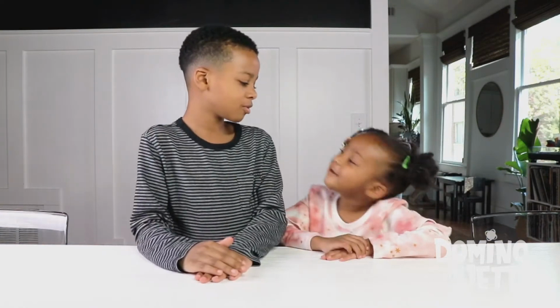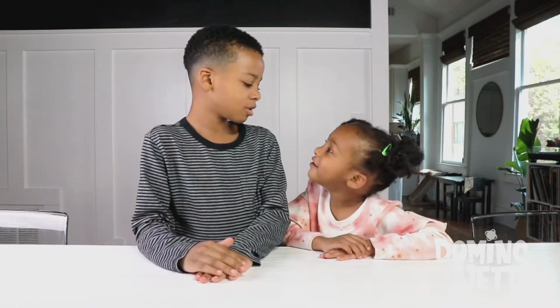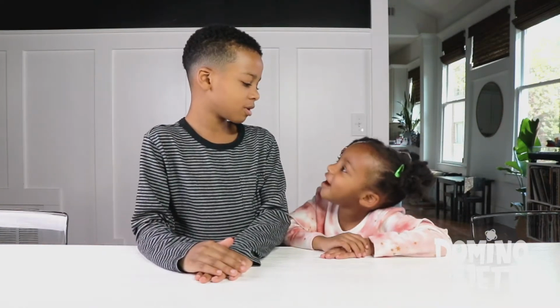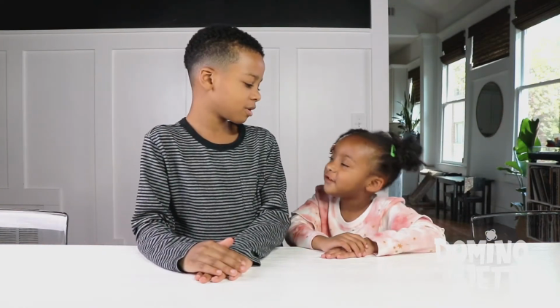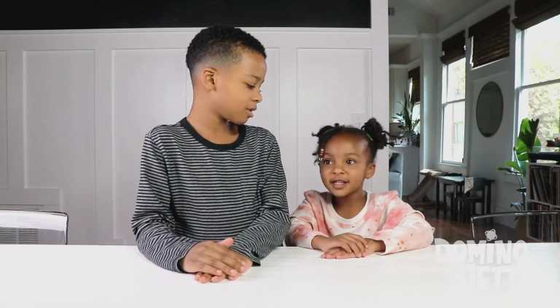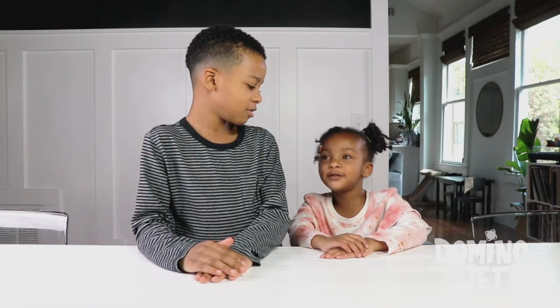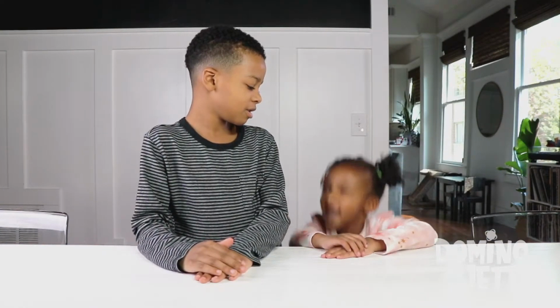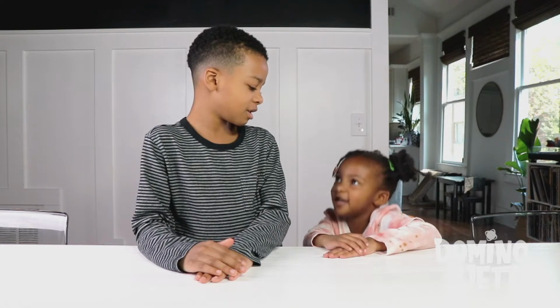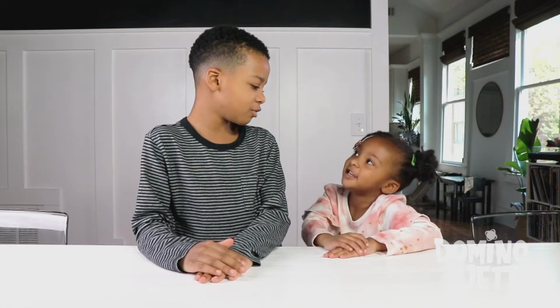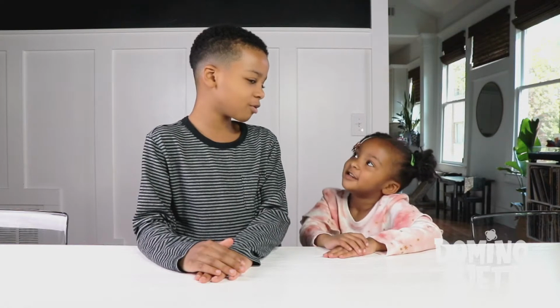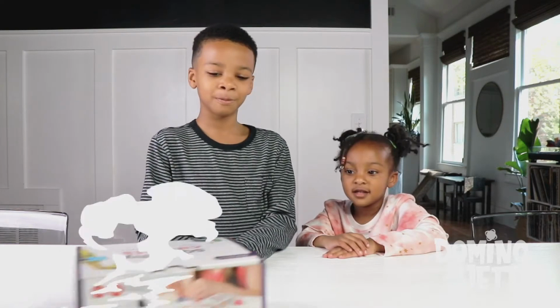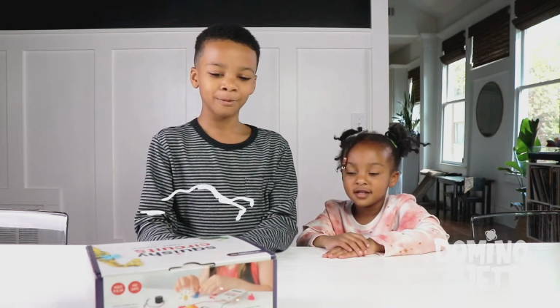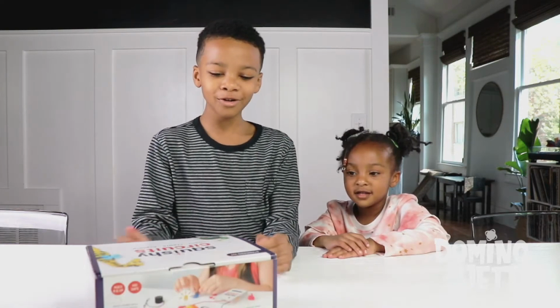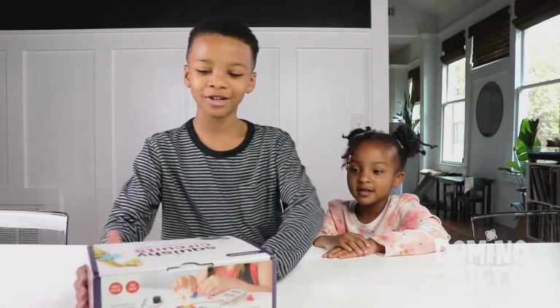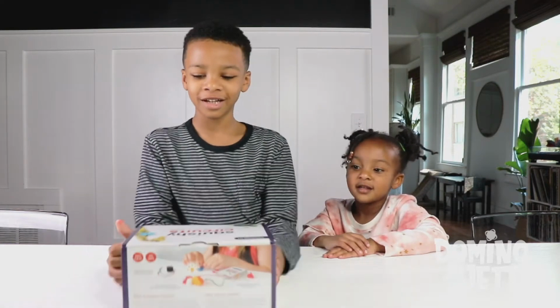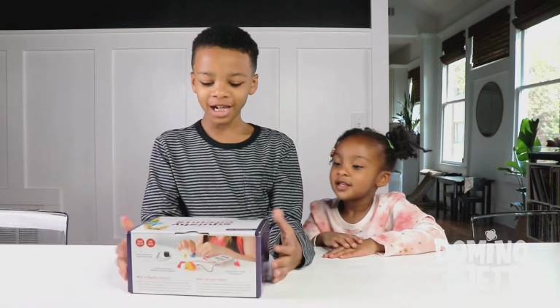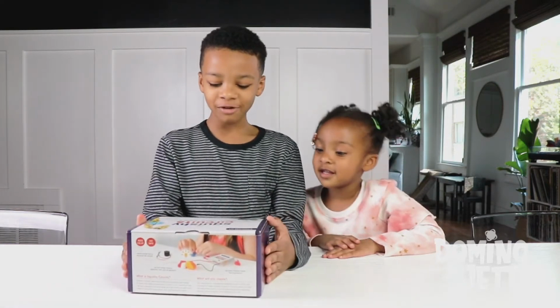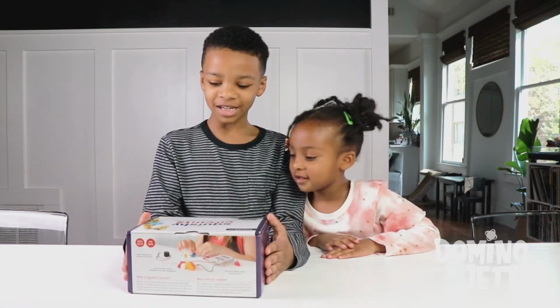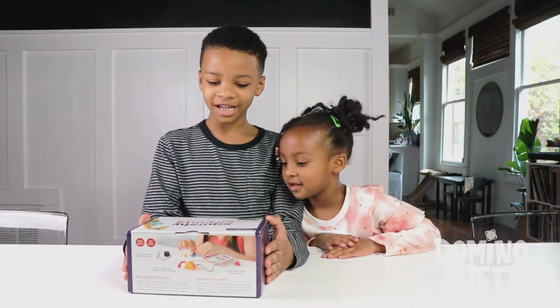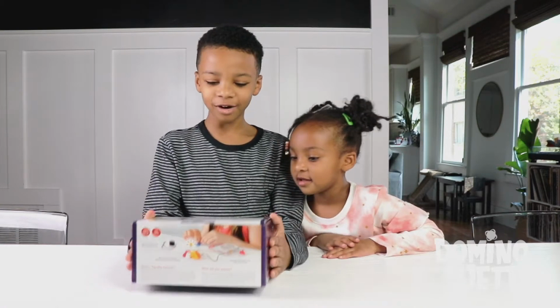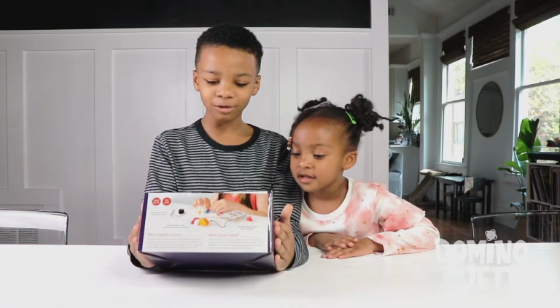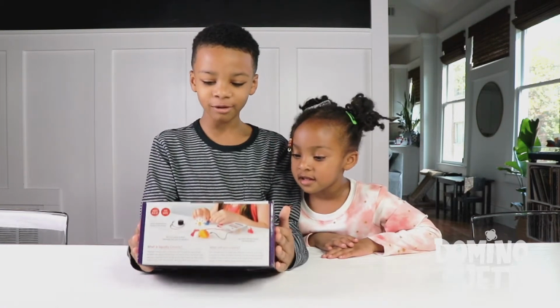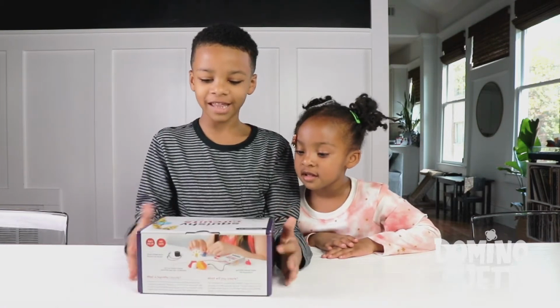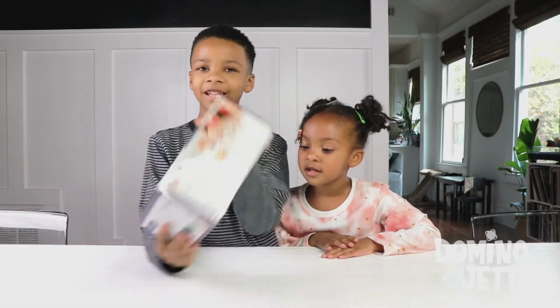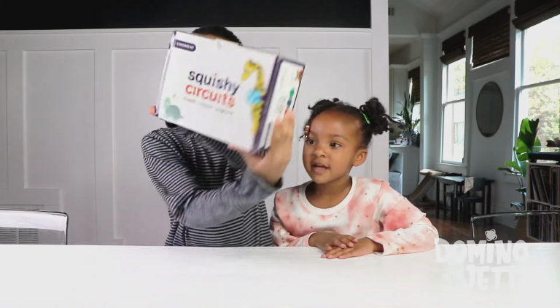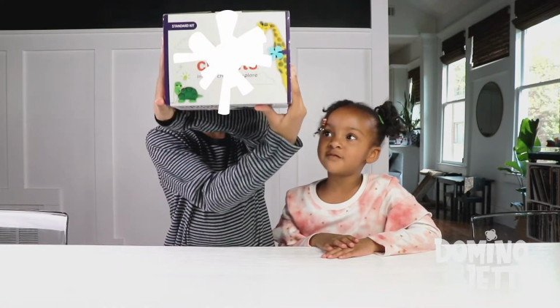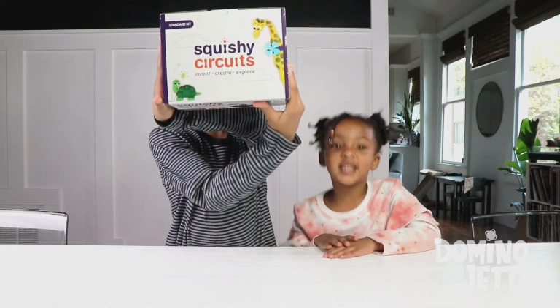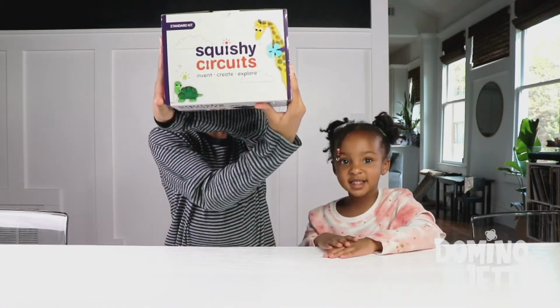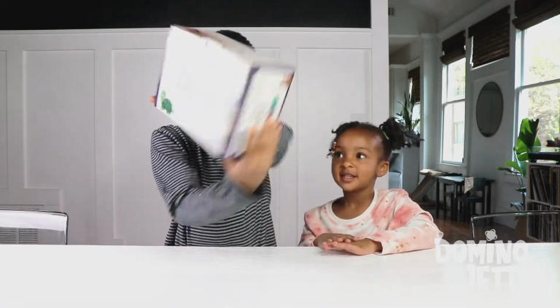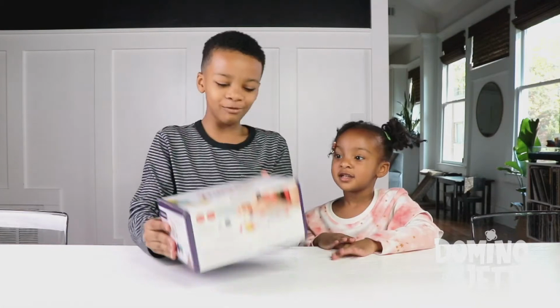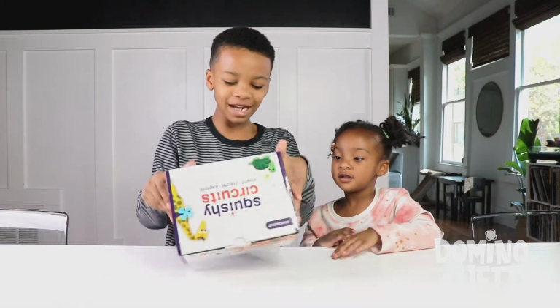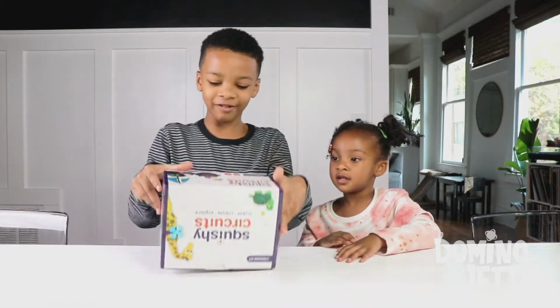What experiment are we going to do today? I don't know. Oh look, an experiment!